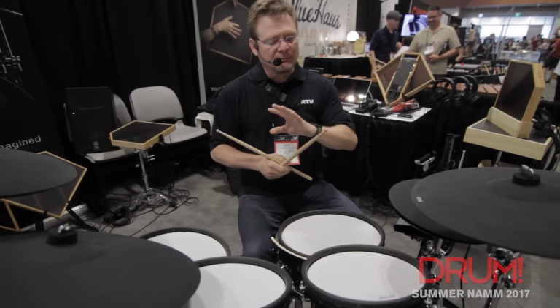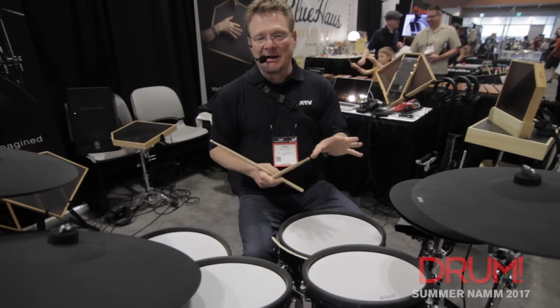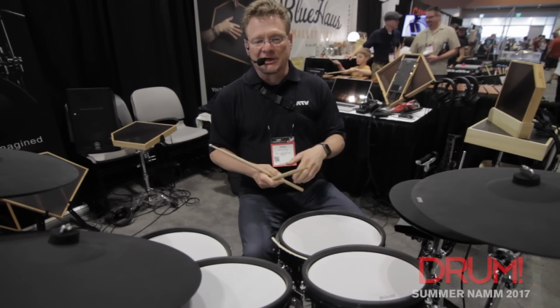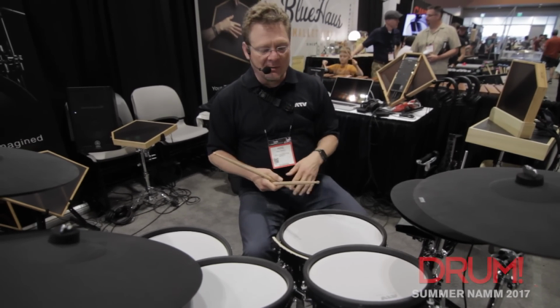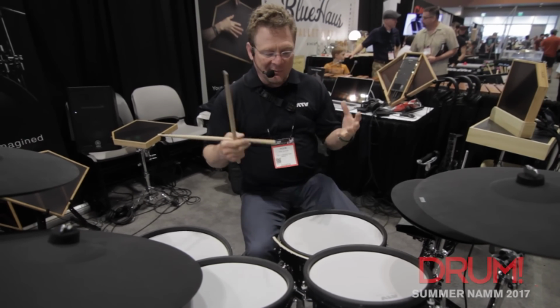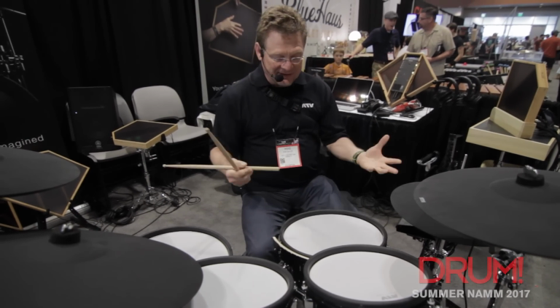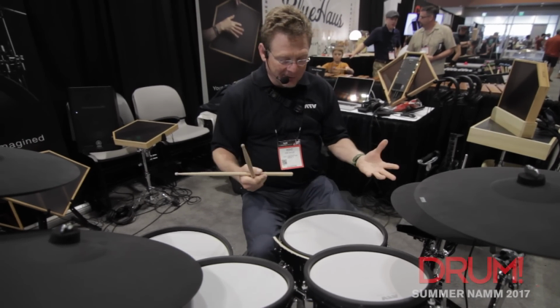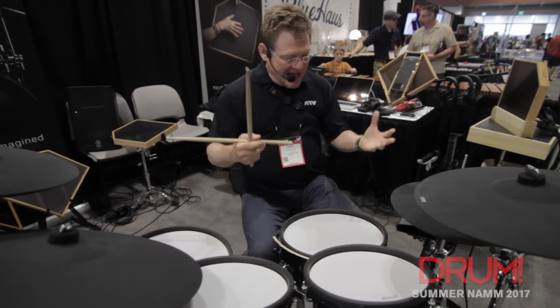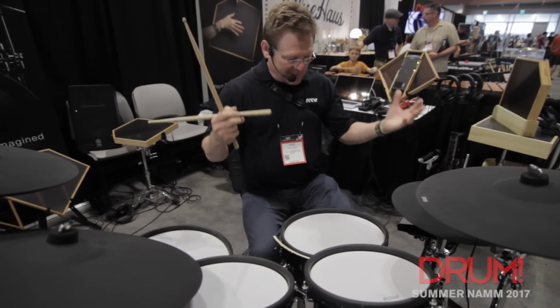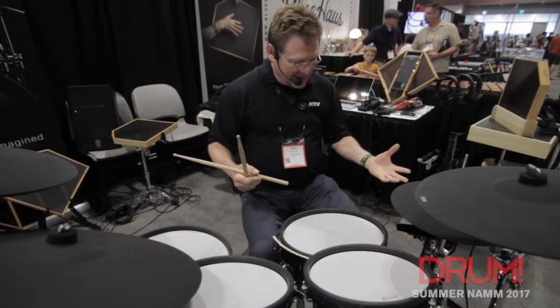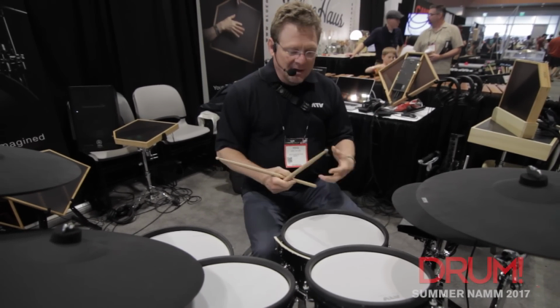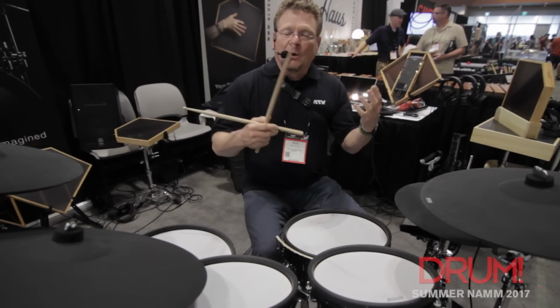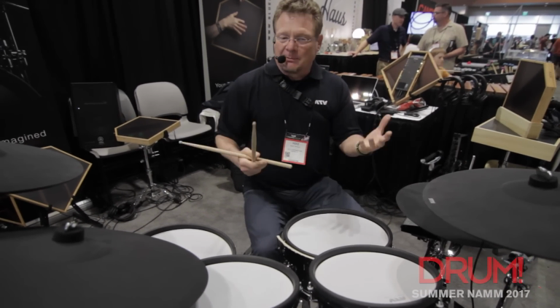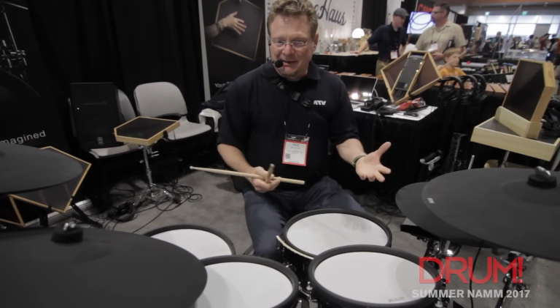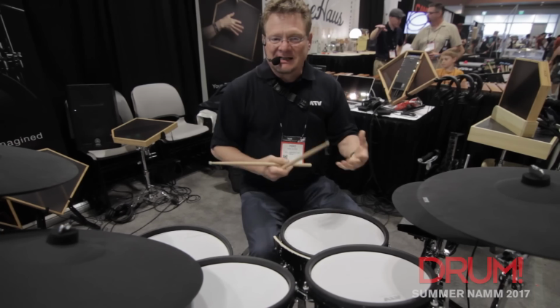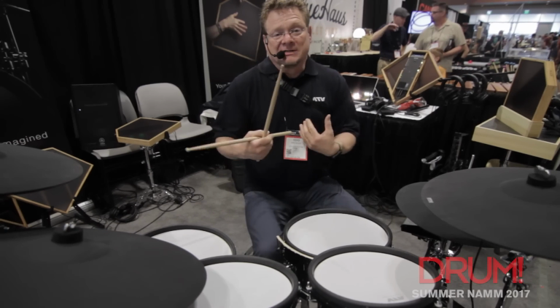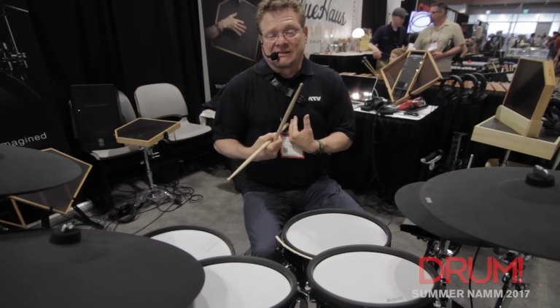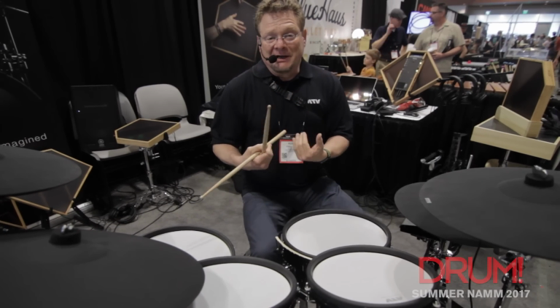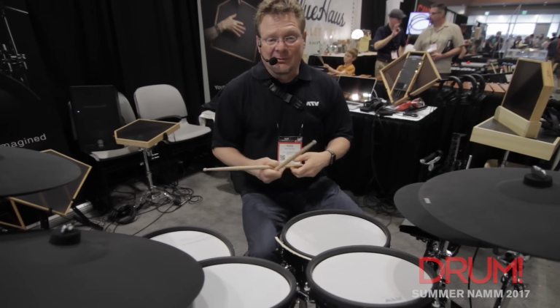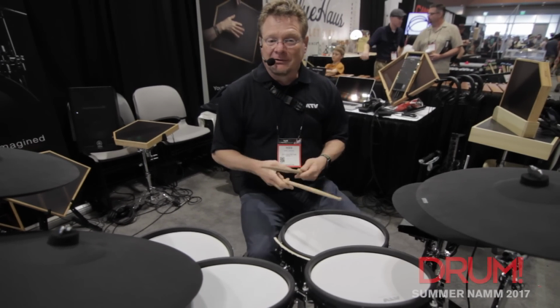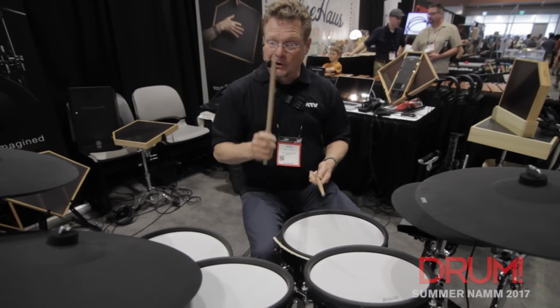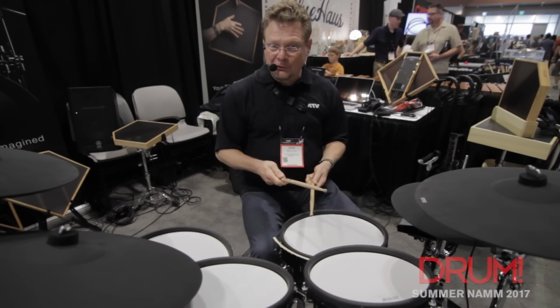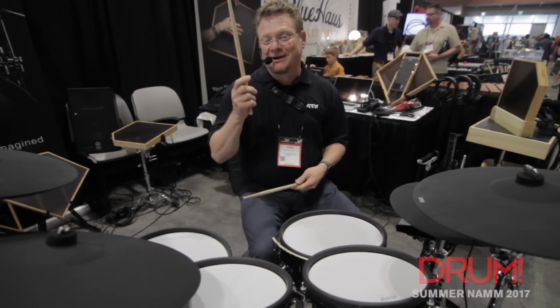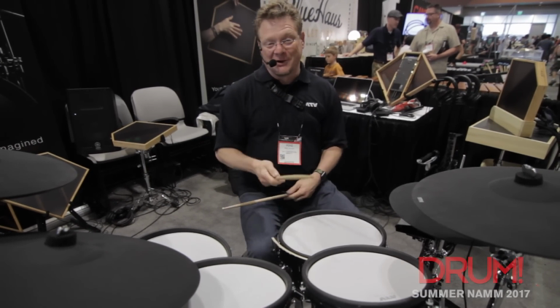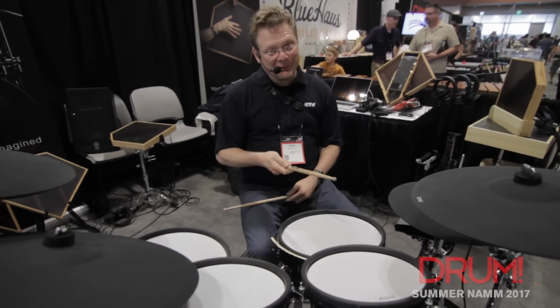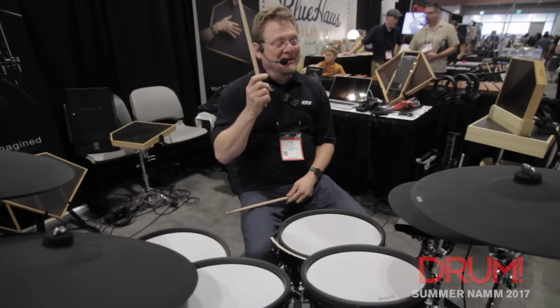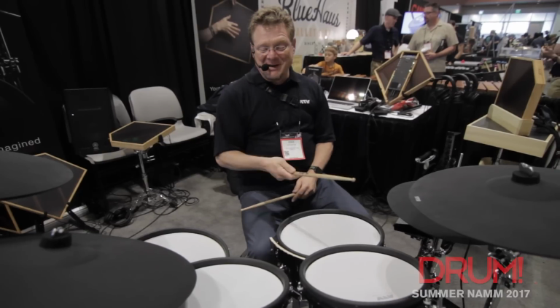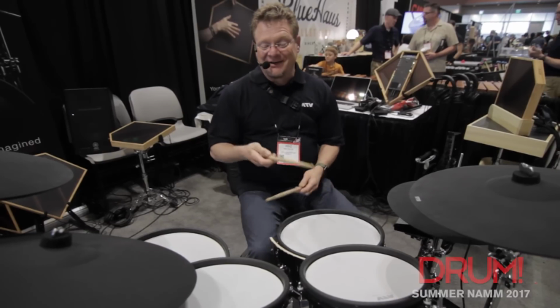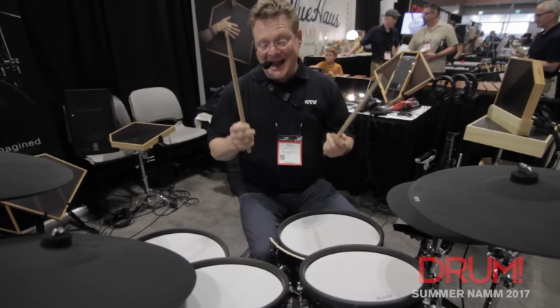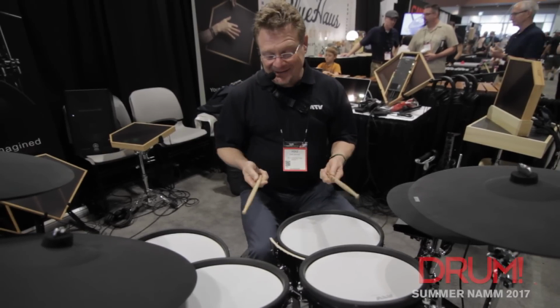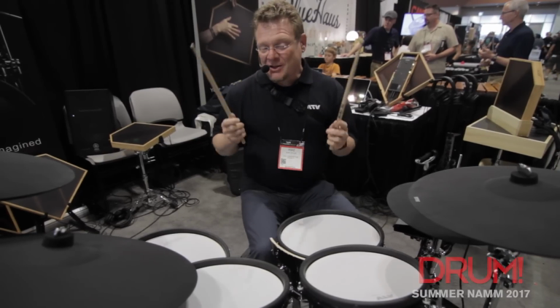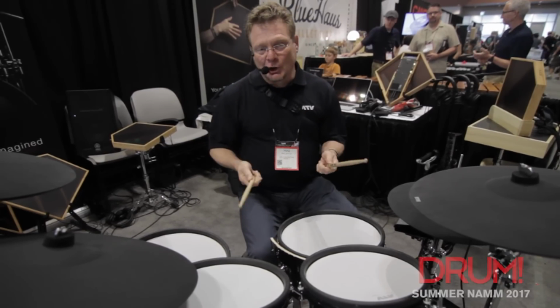They have a black piano gloss finish lacquer. They're really amazing-looking drums, and when you sit down and play them, you'll want to play them. That's the reason I started playing drums — the groove, the beat, and the look.